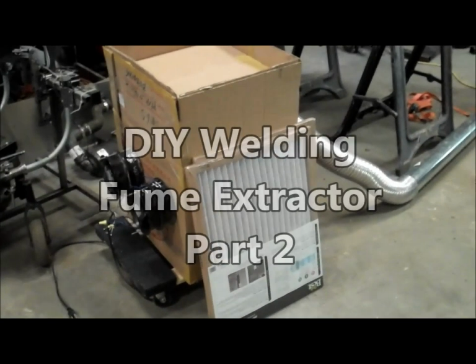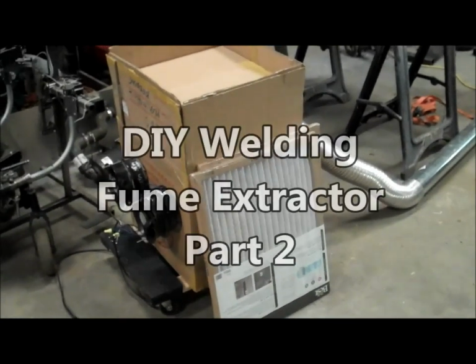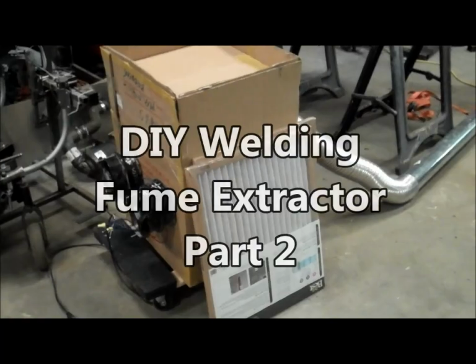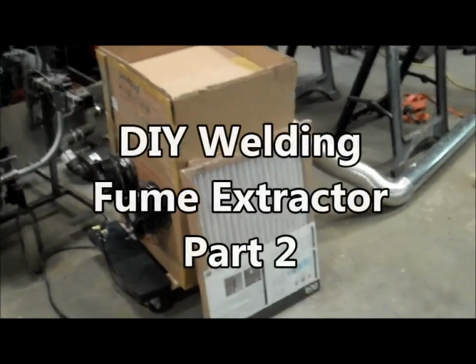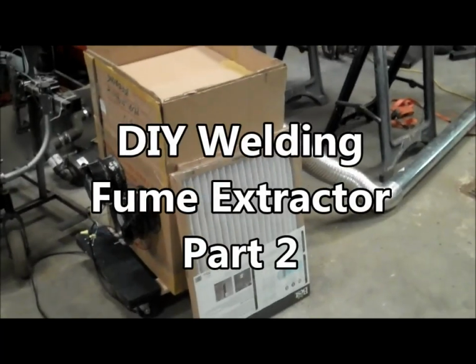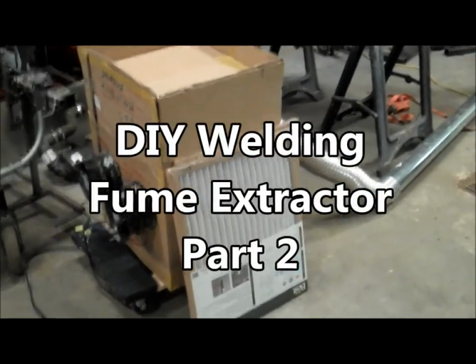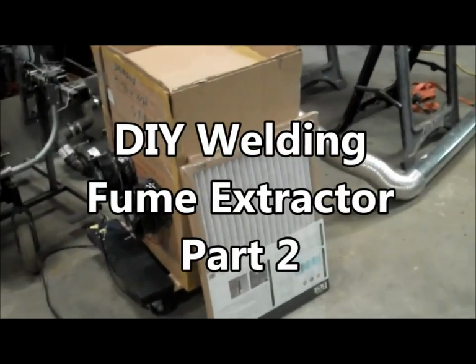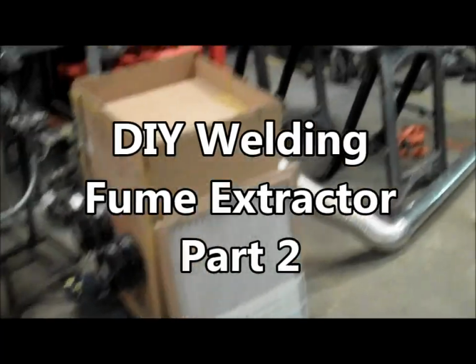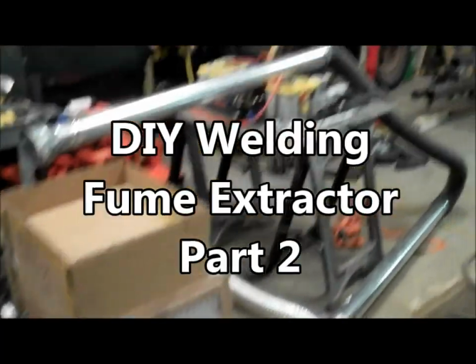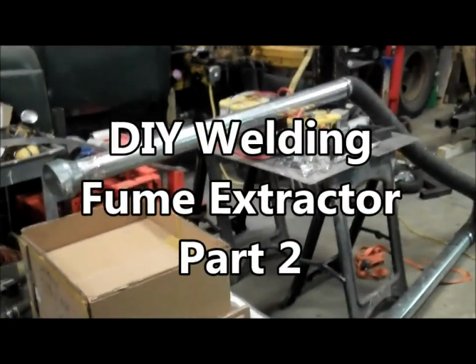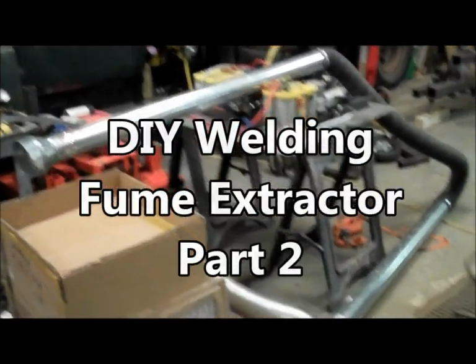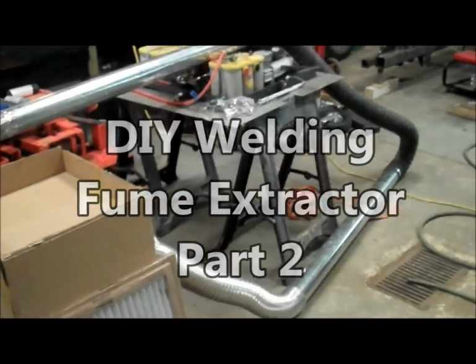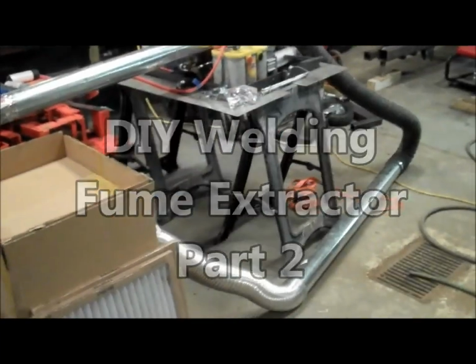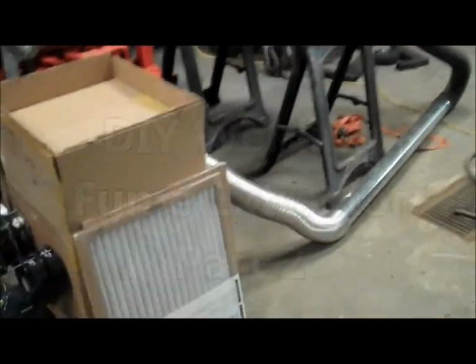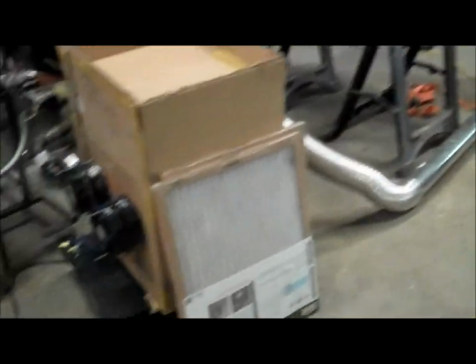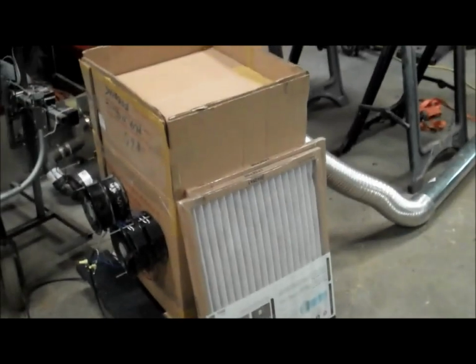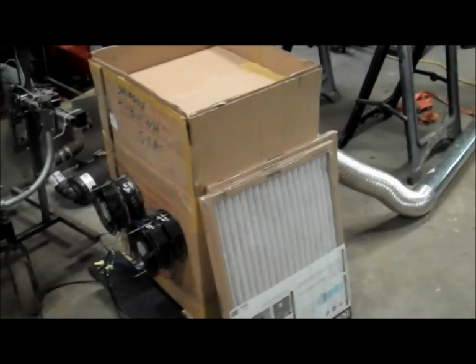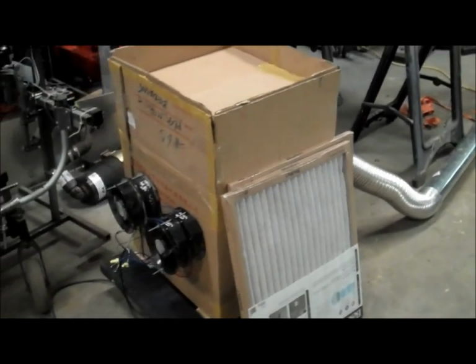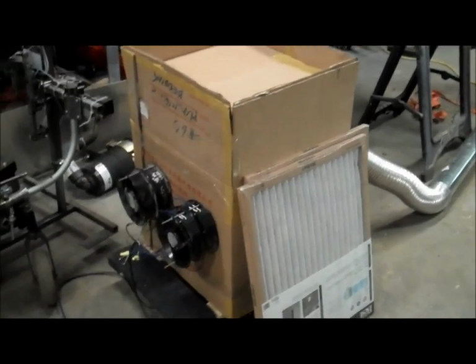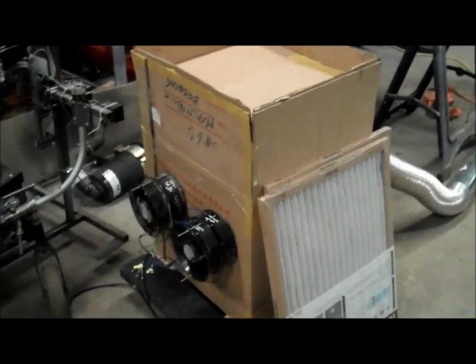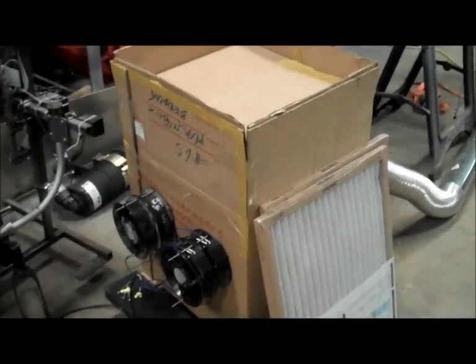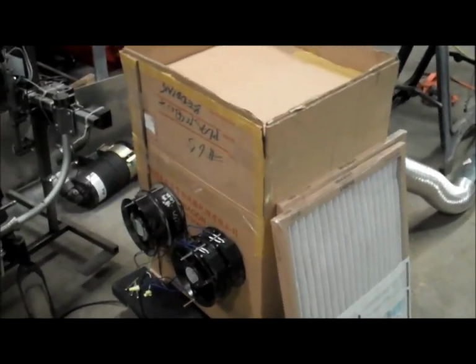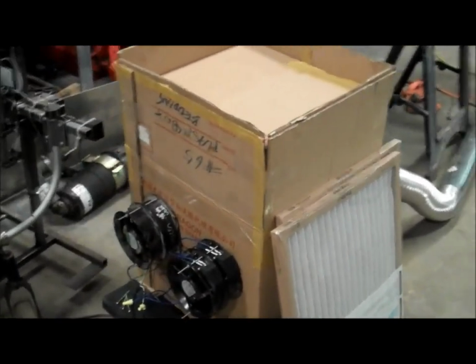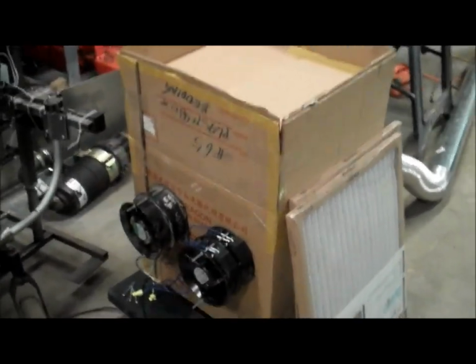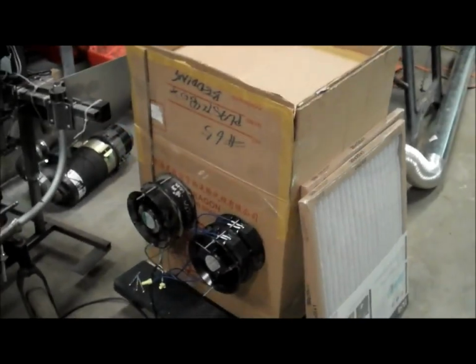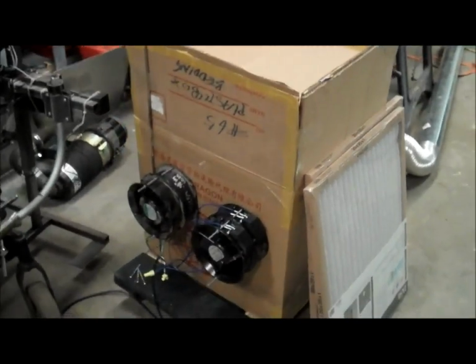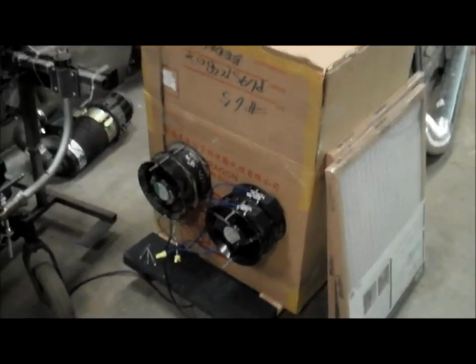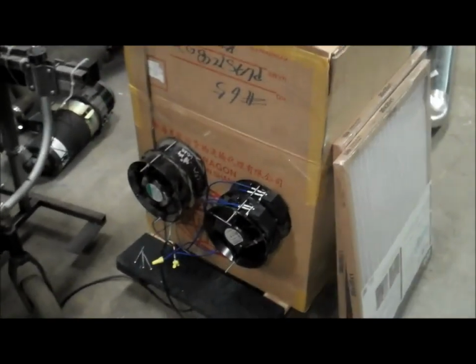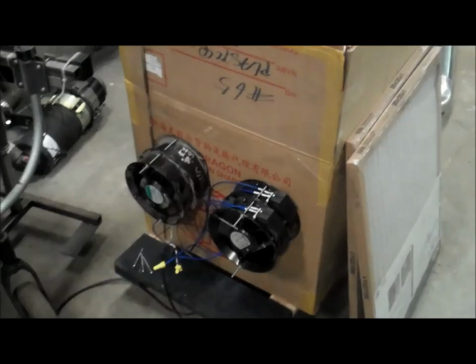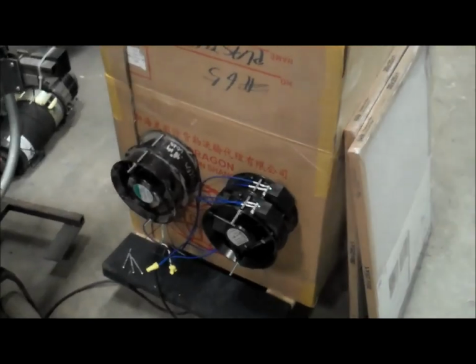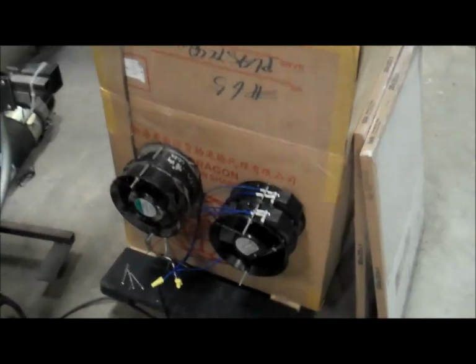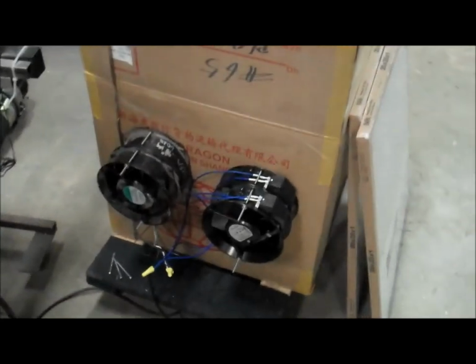Fume extractor follow-up here. I've been using it for a while, had a lot of pipe on it, and noticed one thing: as the filters get used for a while, it starts to not suck as much air through the pipes.